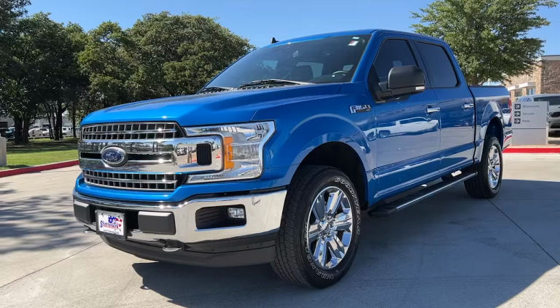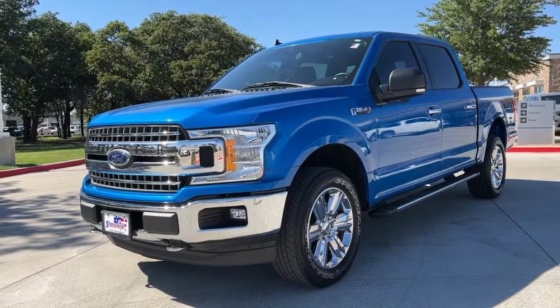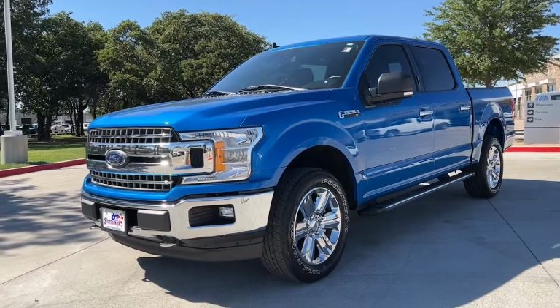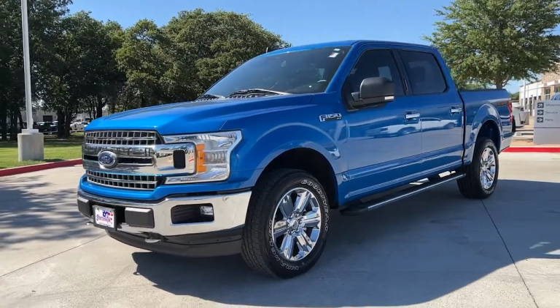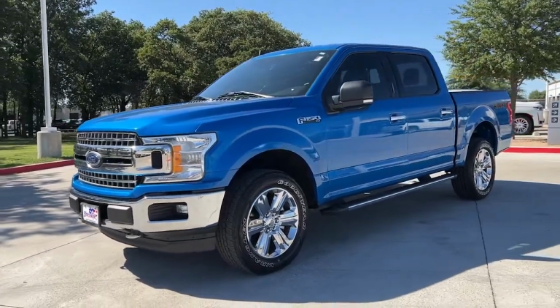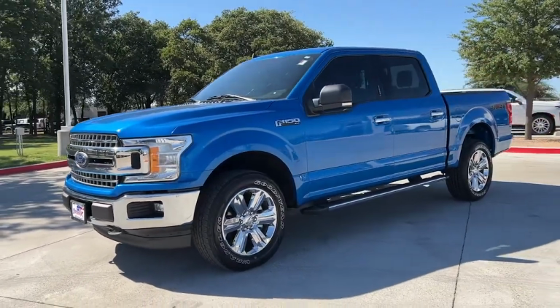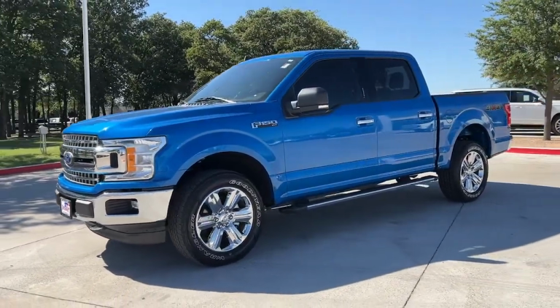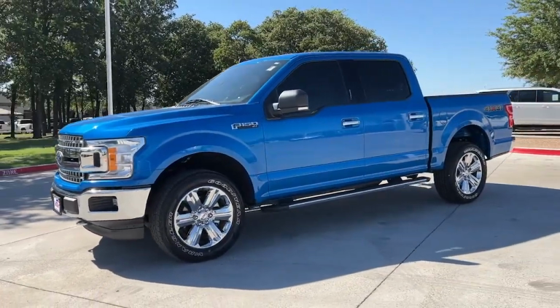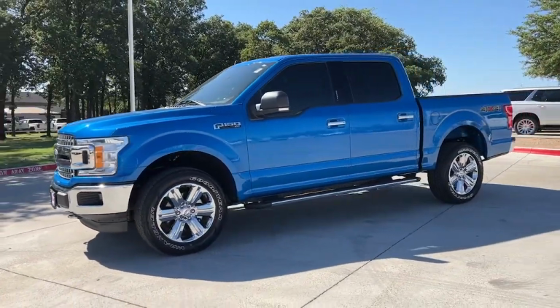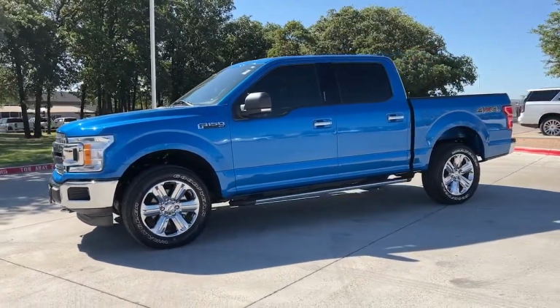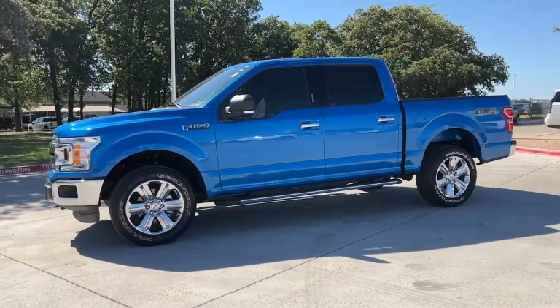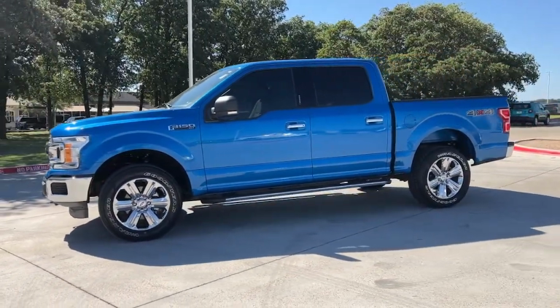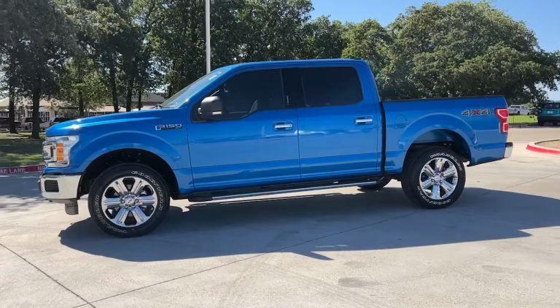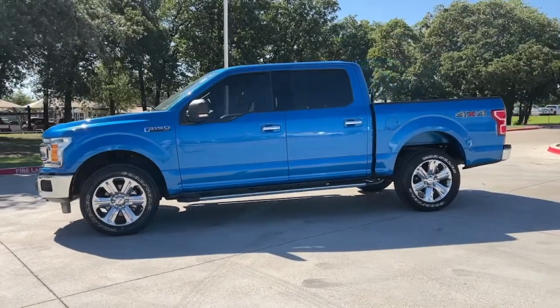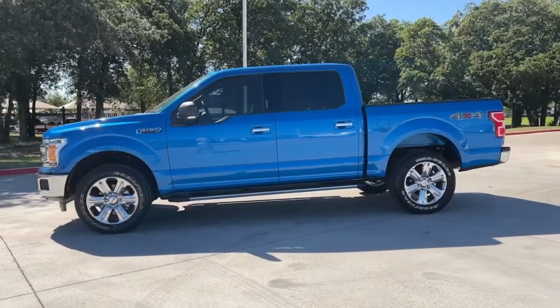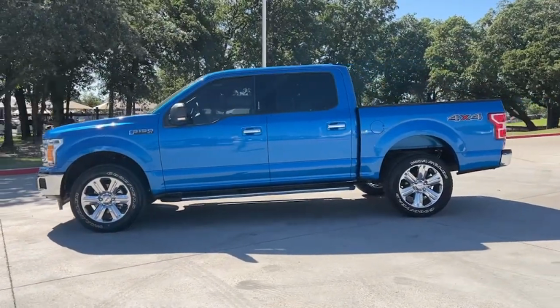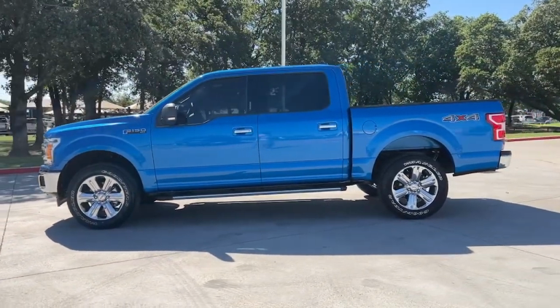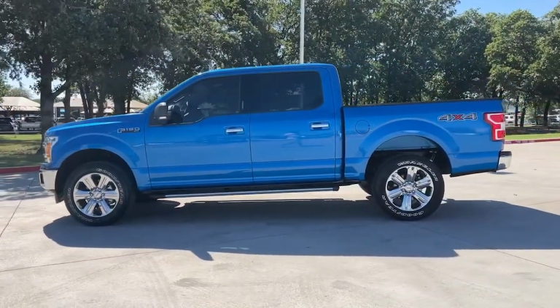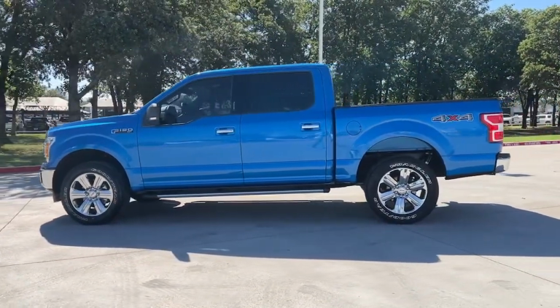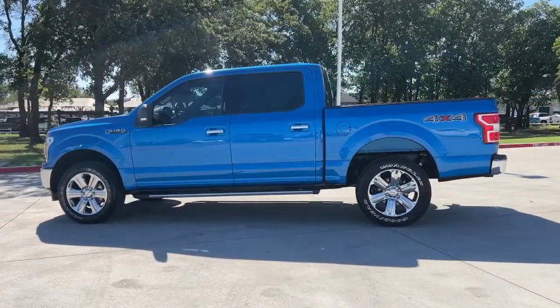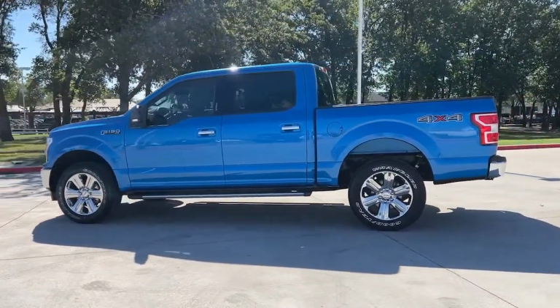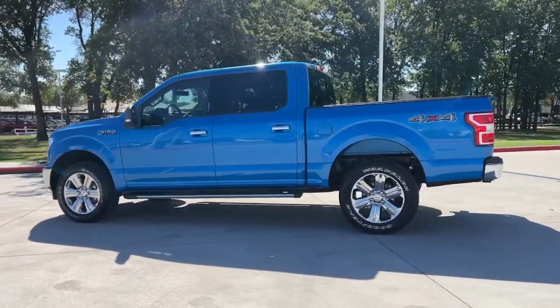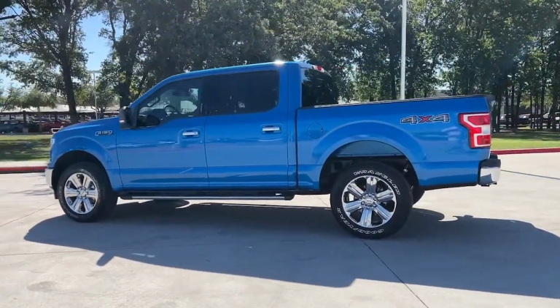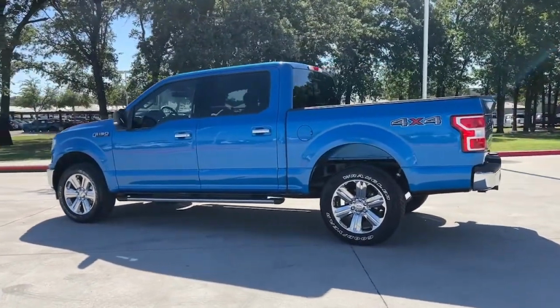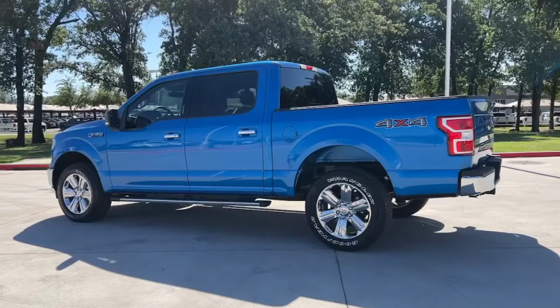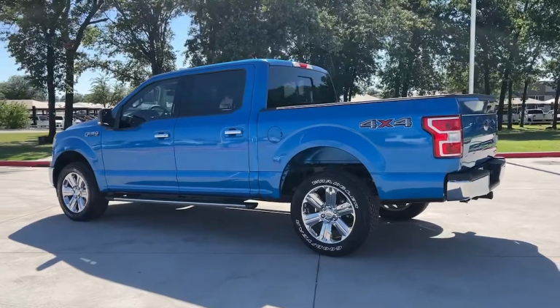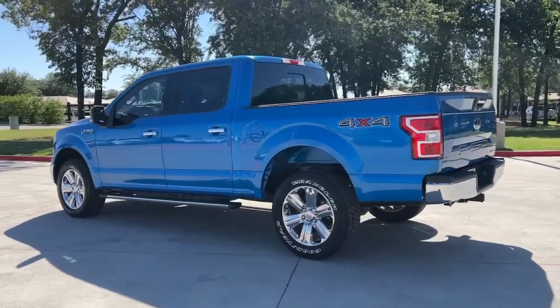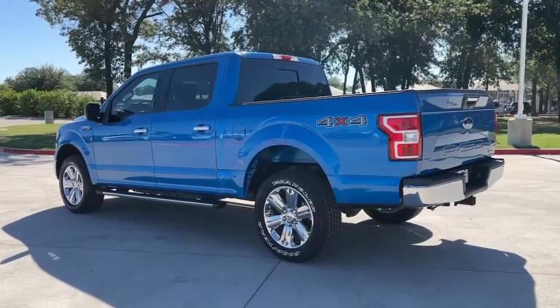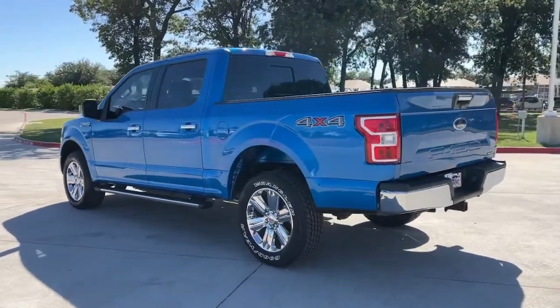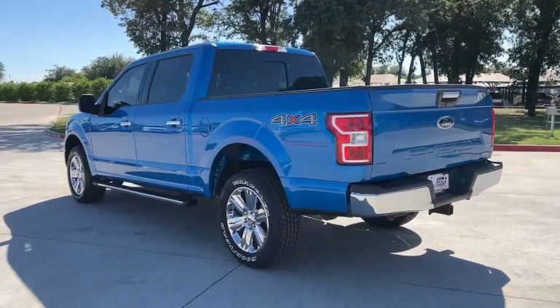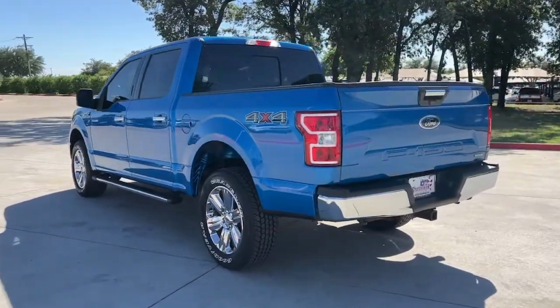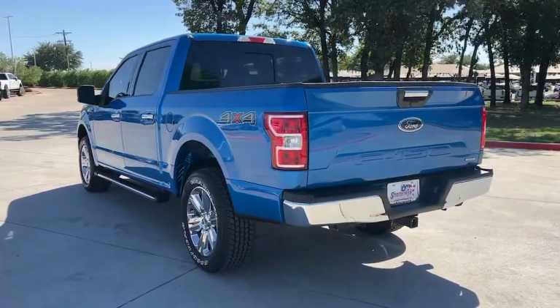Picture yourself in the 2019 Ford F-150. With less than 35,000 miles on it, enjoy a new level of ease and confidence whether at work or play when you're in this F-150.